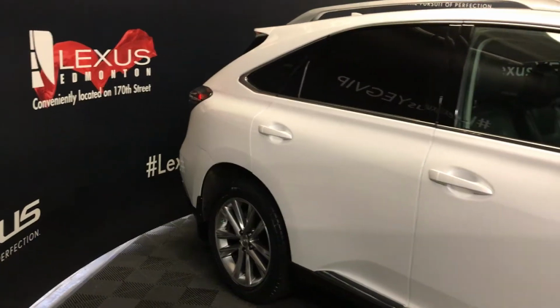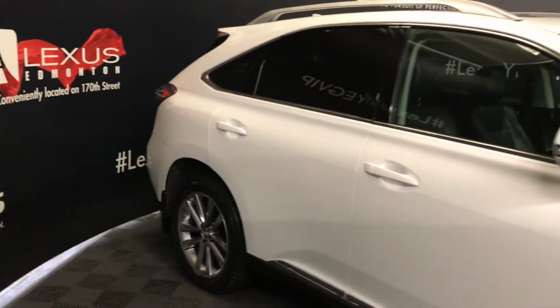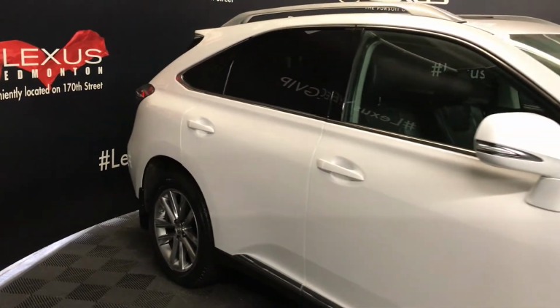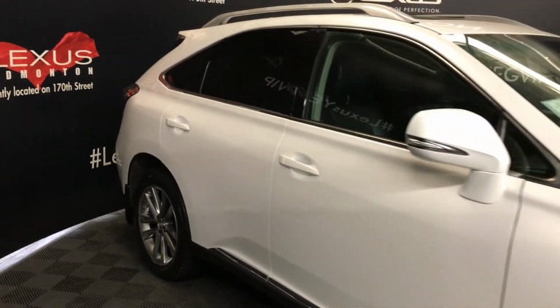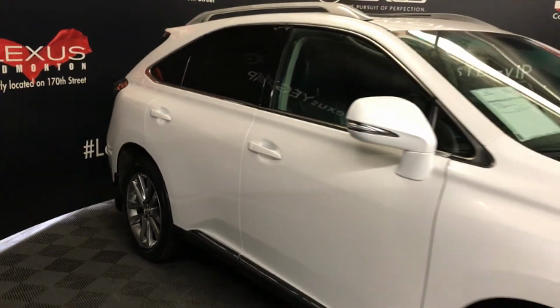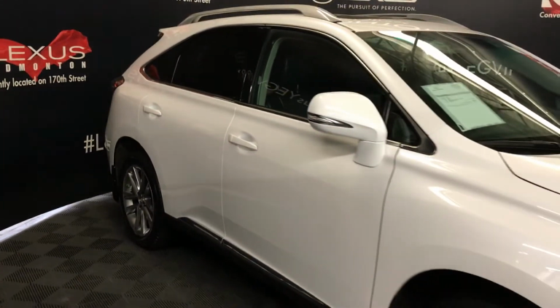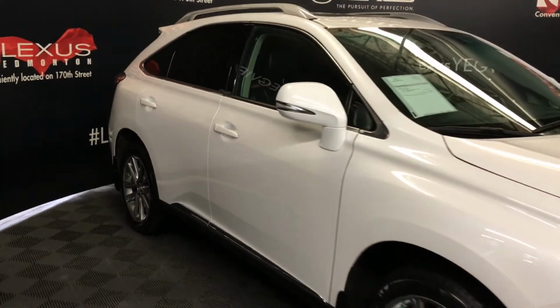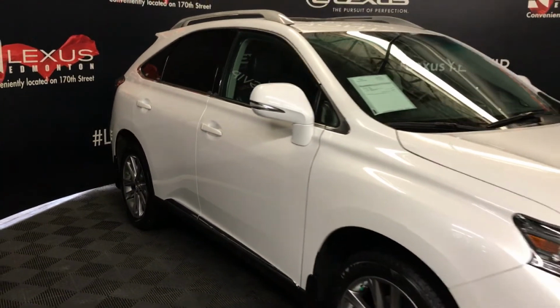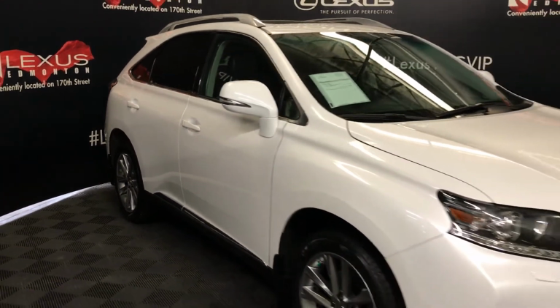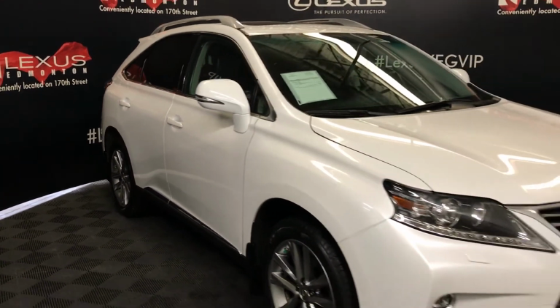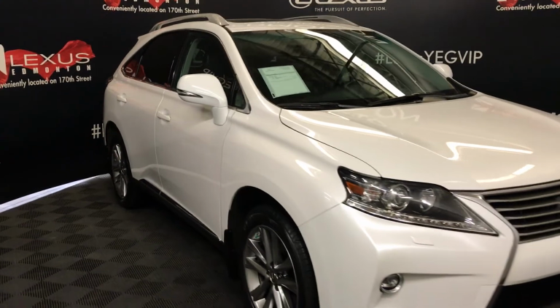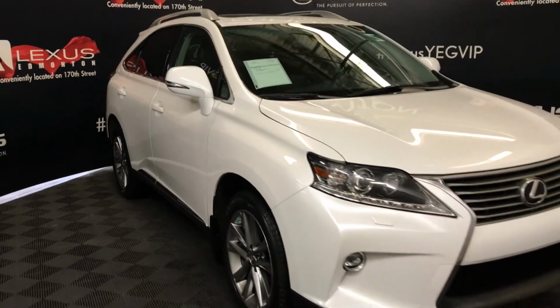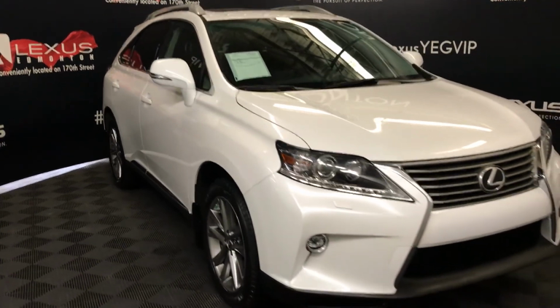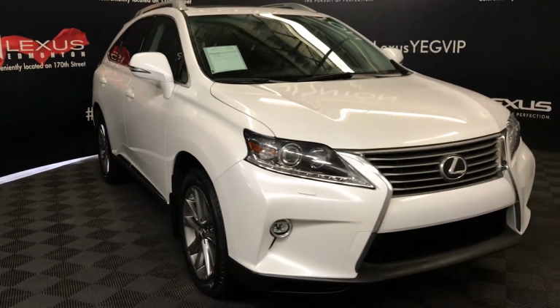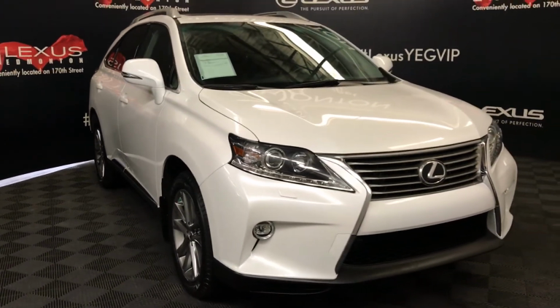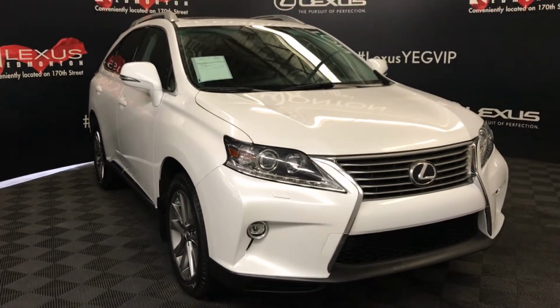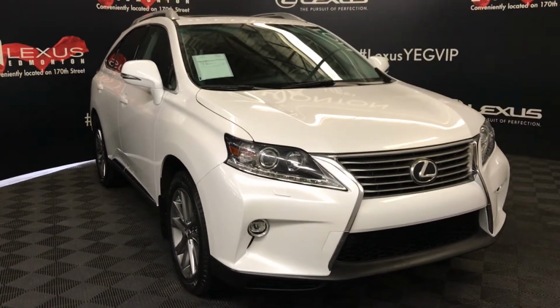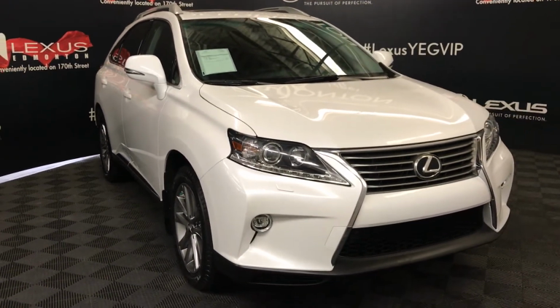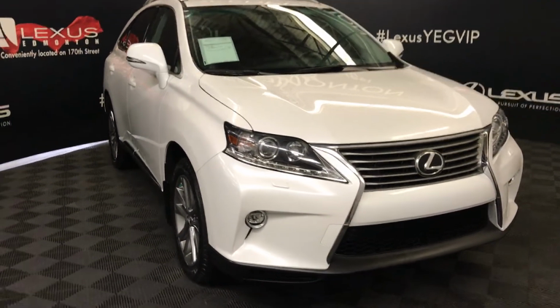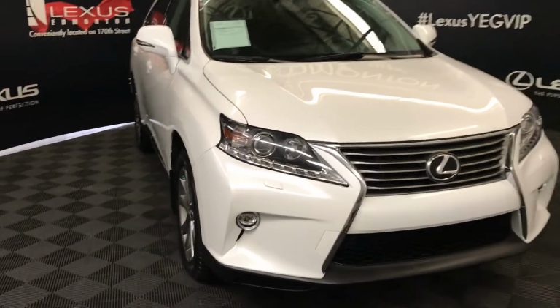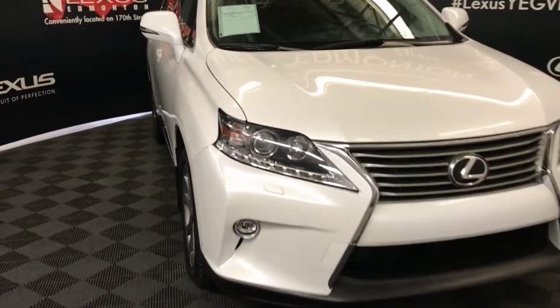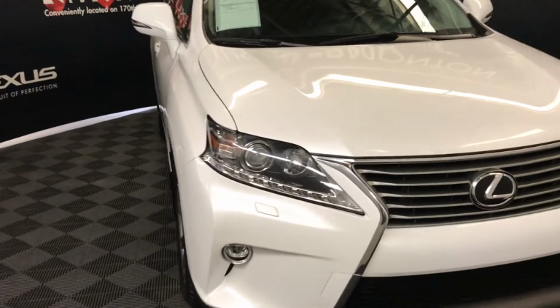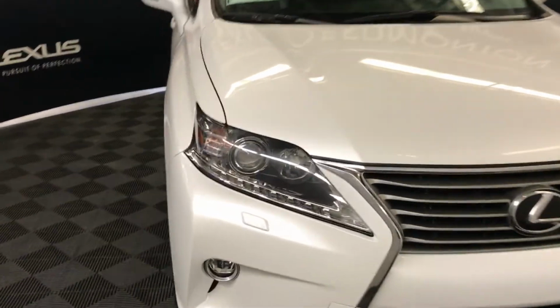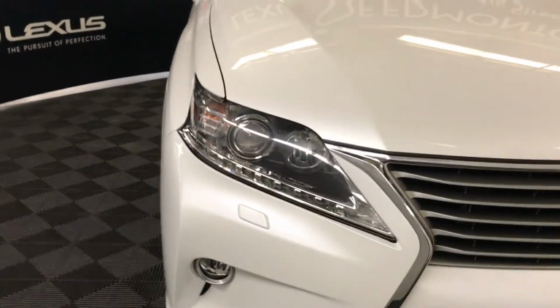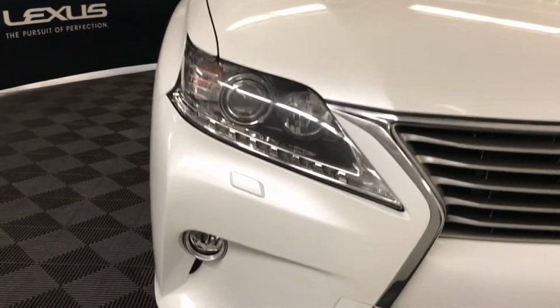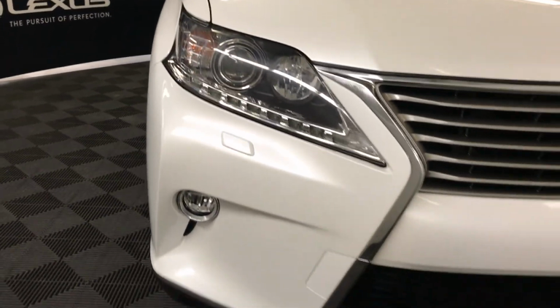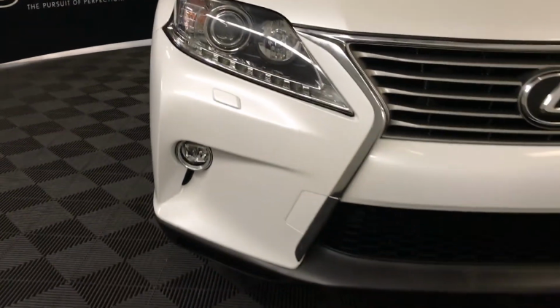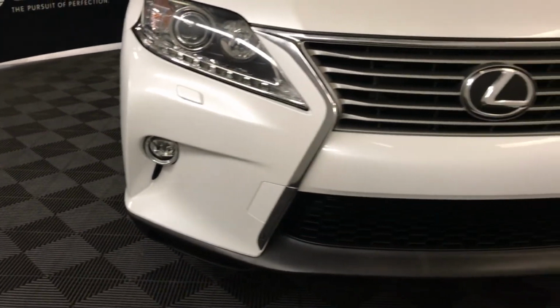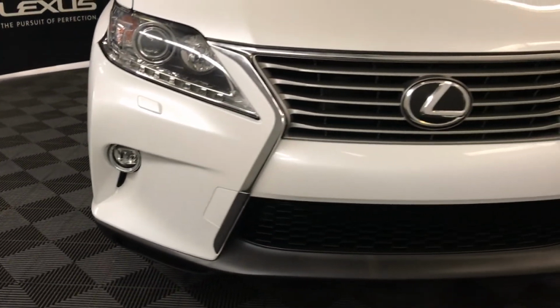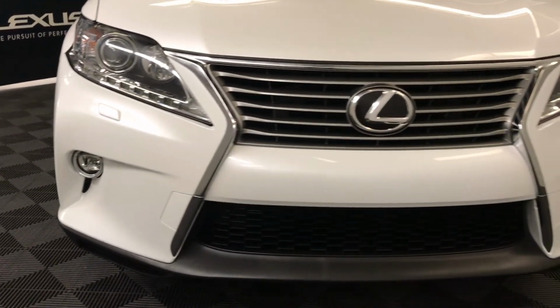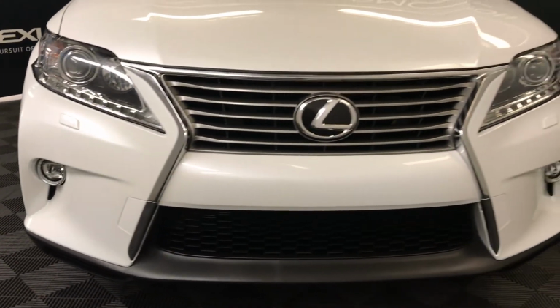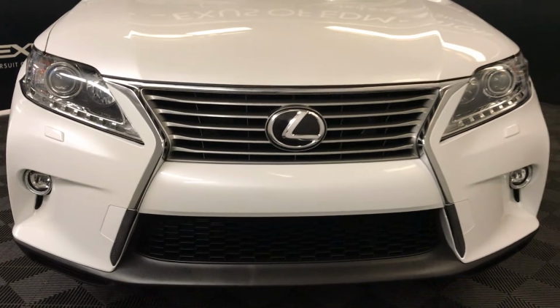On the exterior, there are integrated turn signal lights under the side mirrors with auto-dimming and power folding. The vehicle also features a rear wiper and washer, an auto-leveling headlamp system, Xenon headlamps with headlamp washers, LED daytime running strip lights, fog lights, an engine block heater, and so much more.